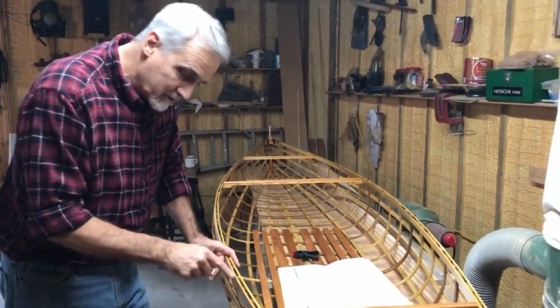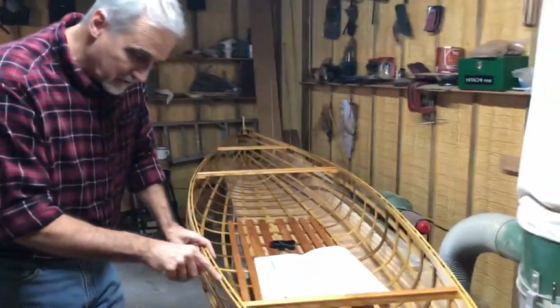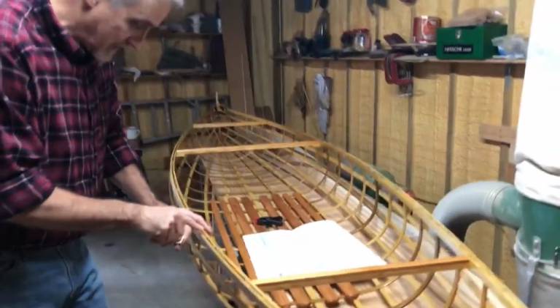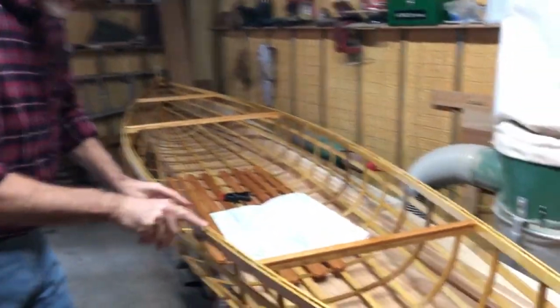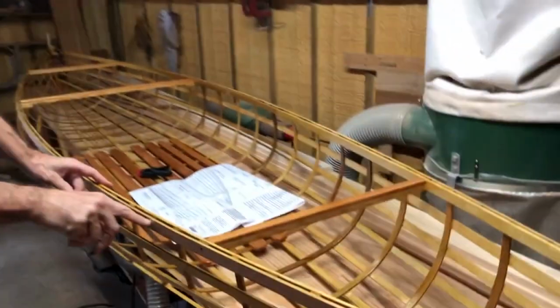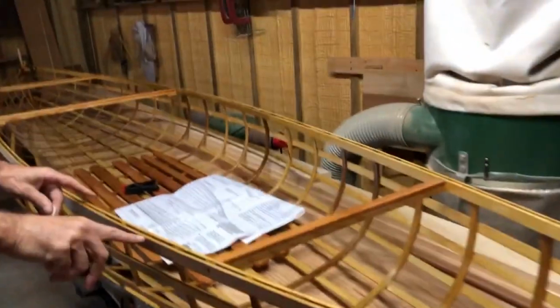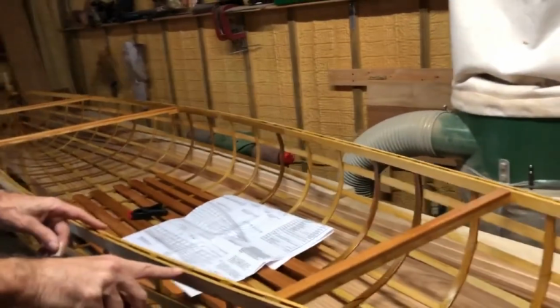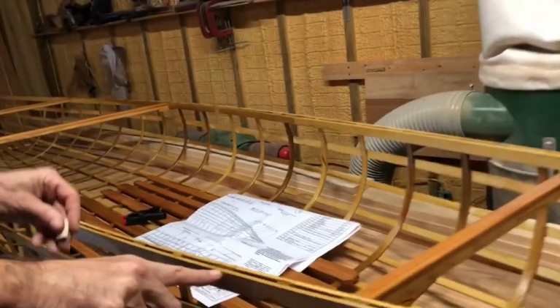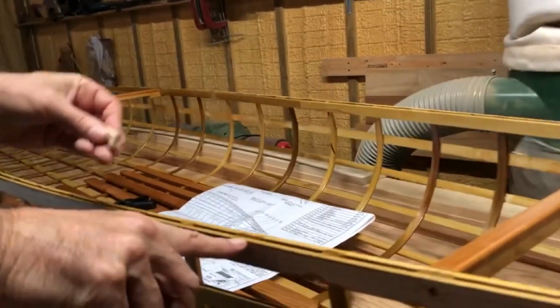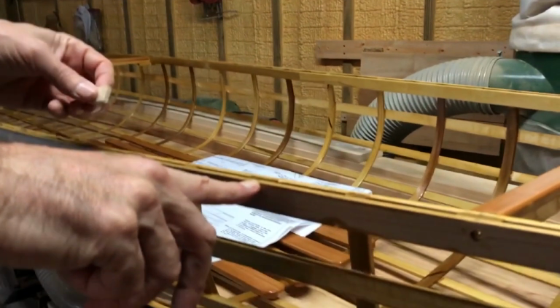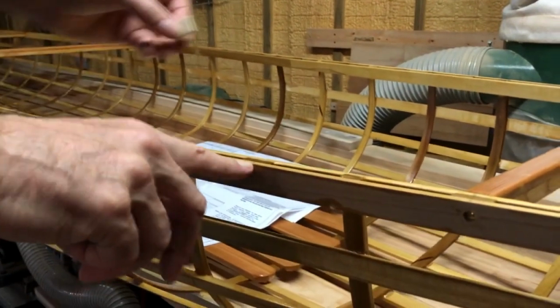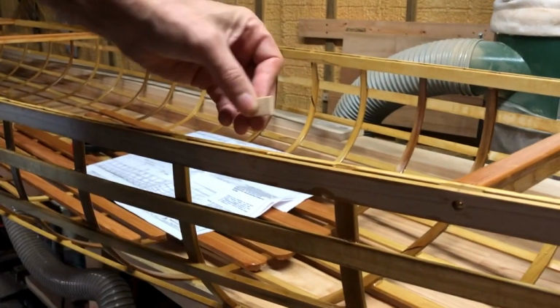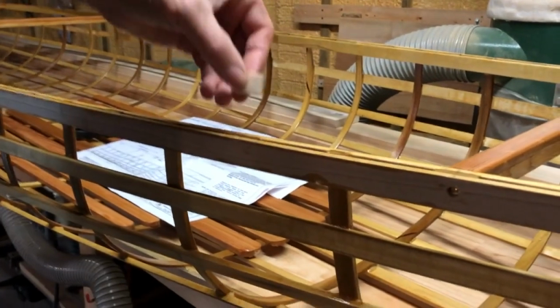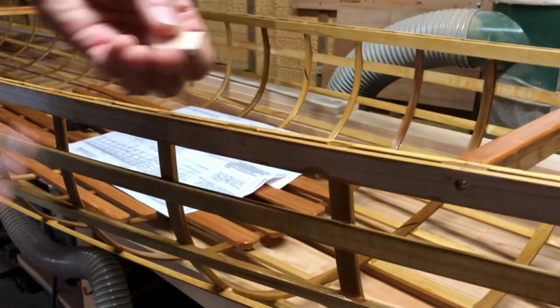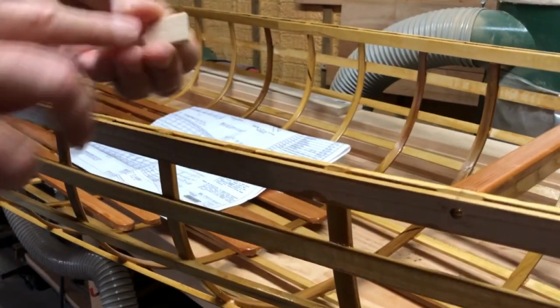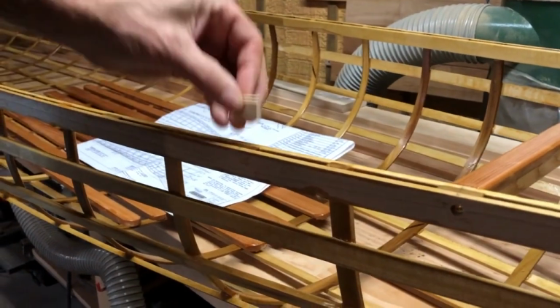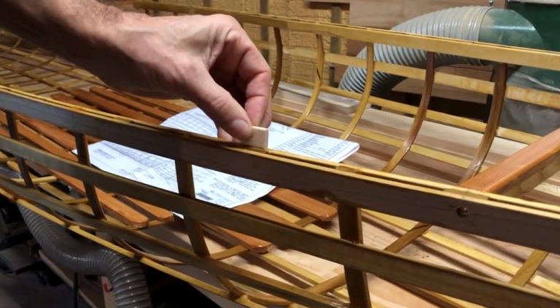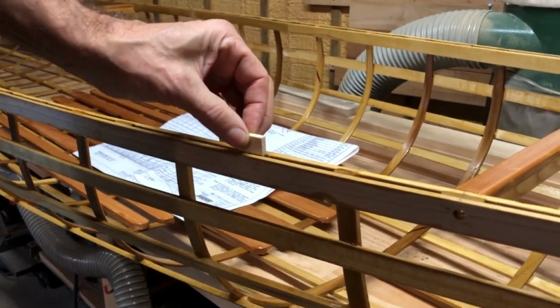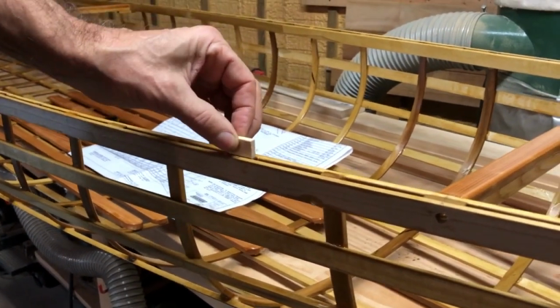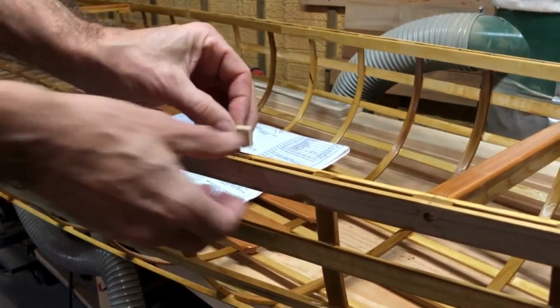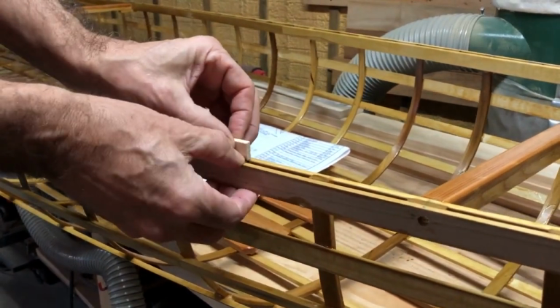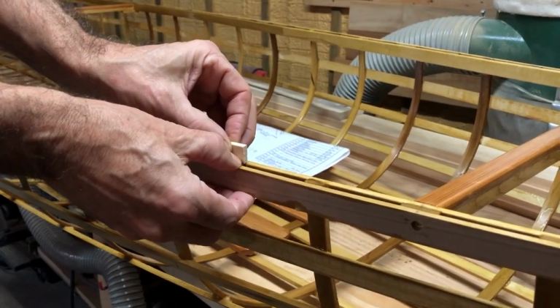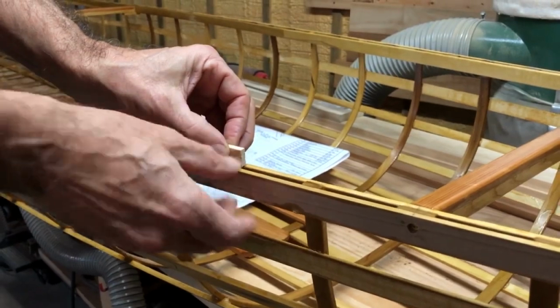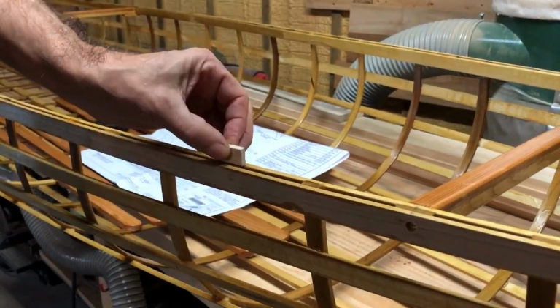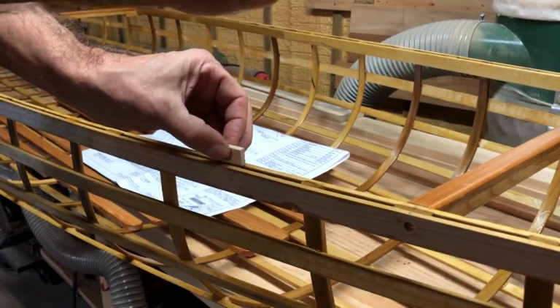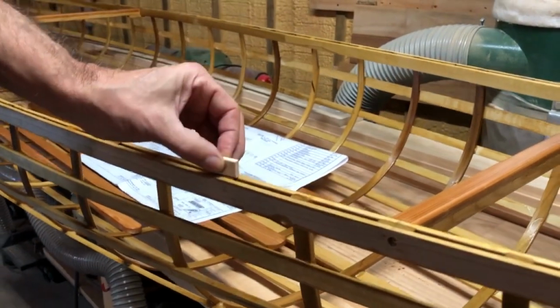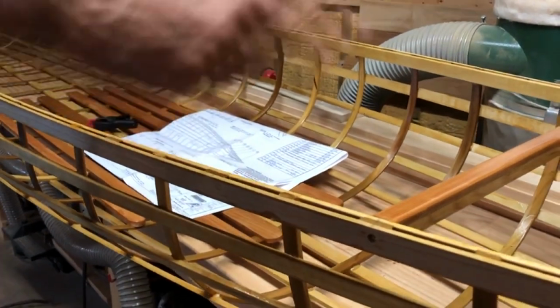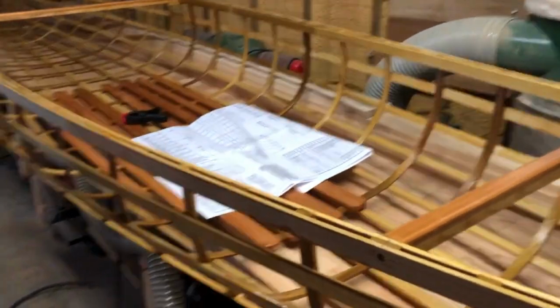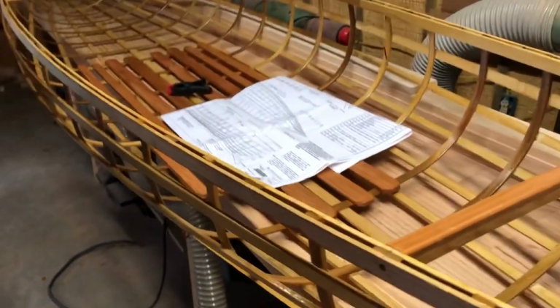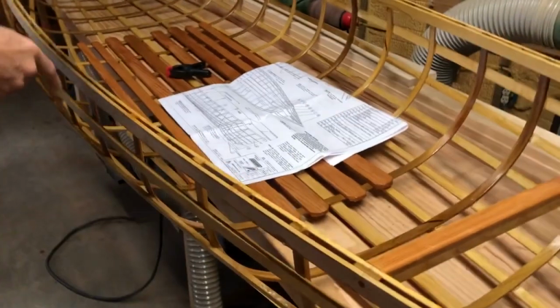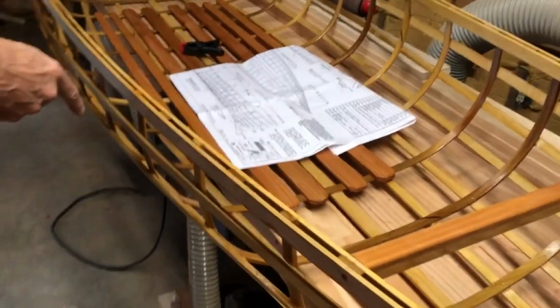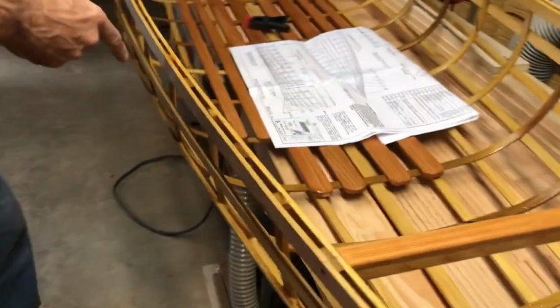You can see I didn't do a great job of erasing the marks here. You mark halfway between the ribs, put a little dab of epoxy on there, glue it, put it flush, put a clamp on it, glue them all down through like that, down each side.